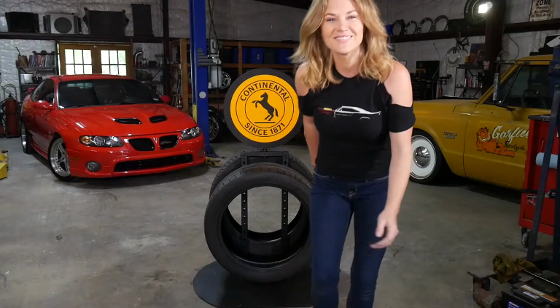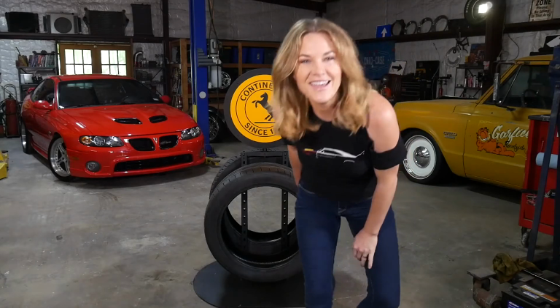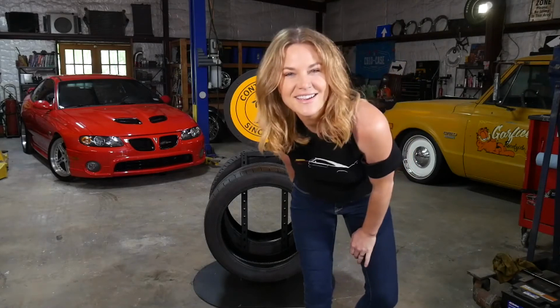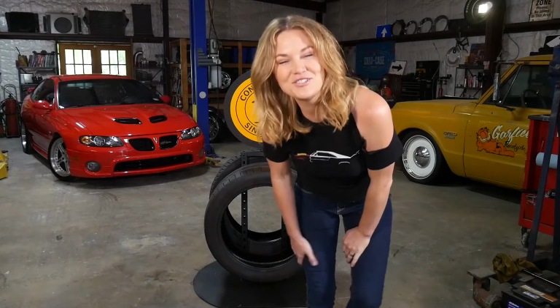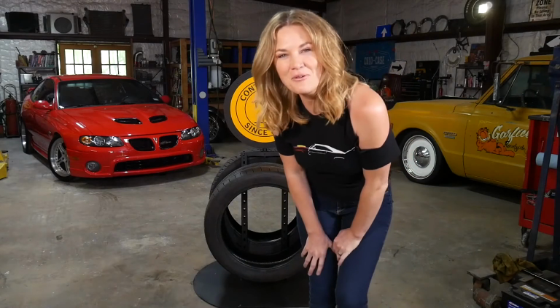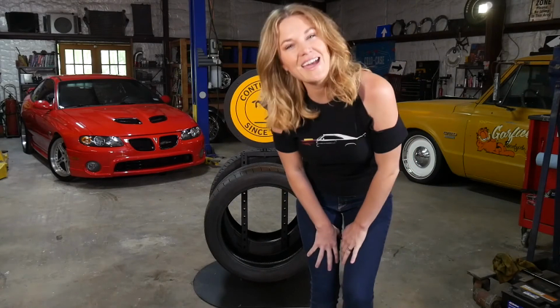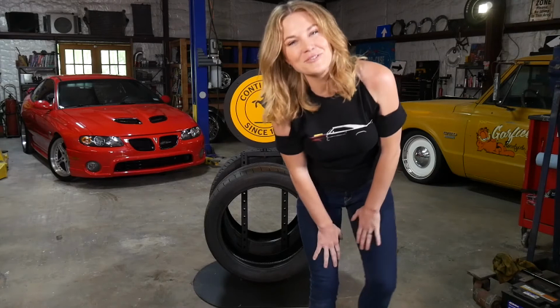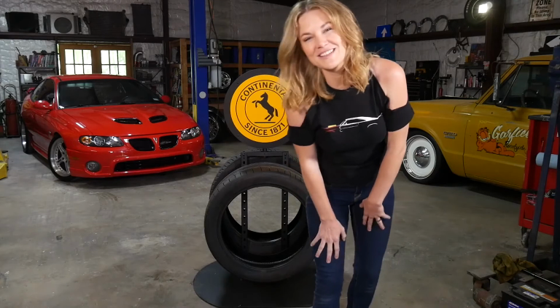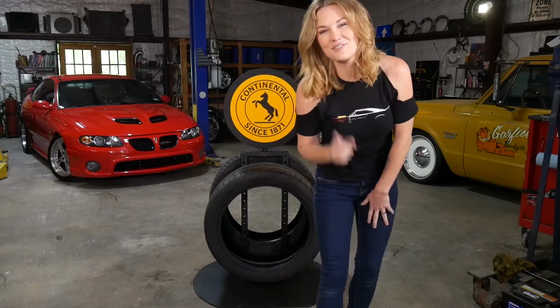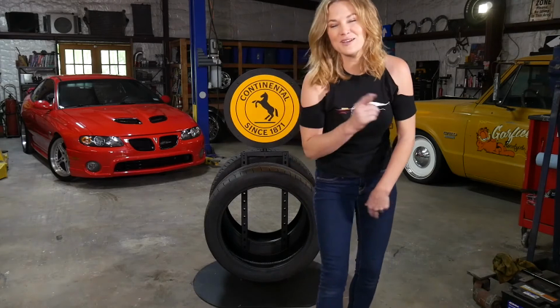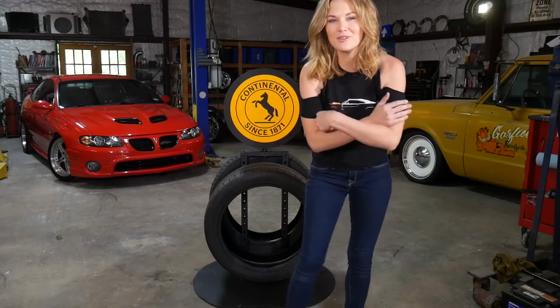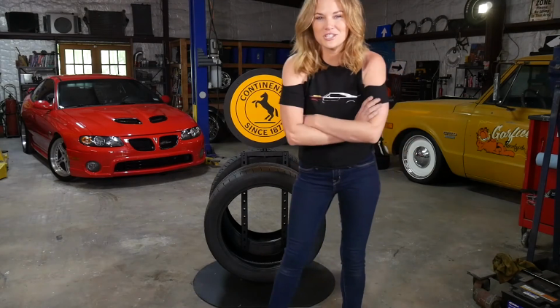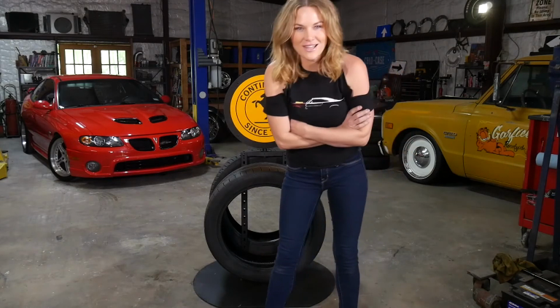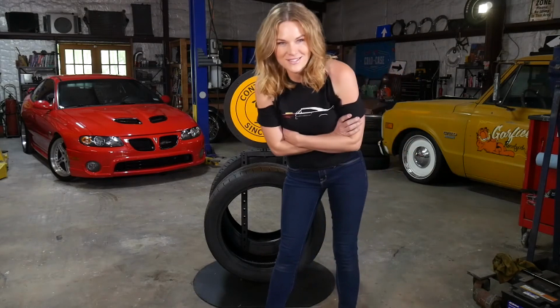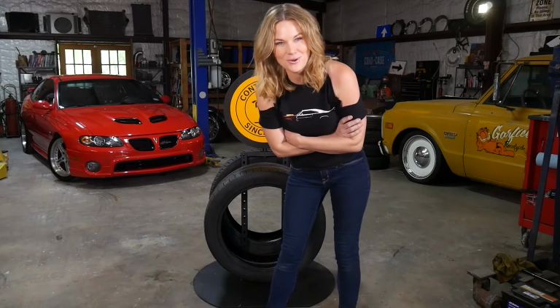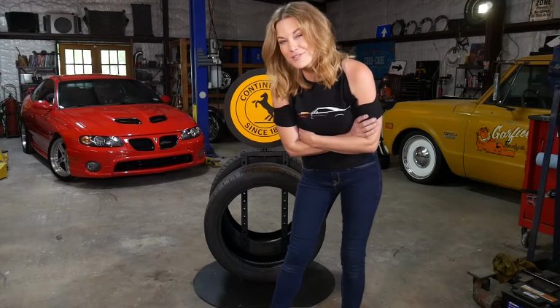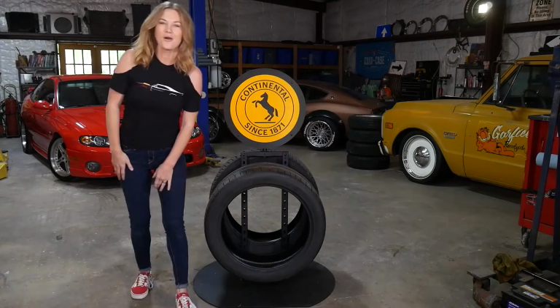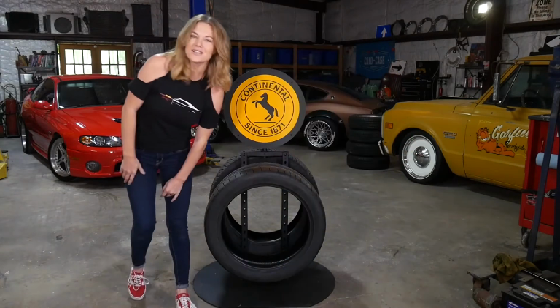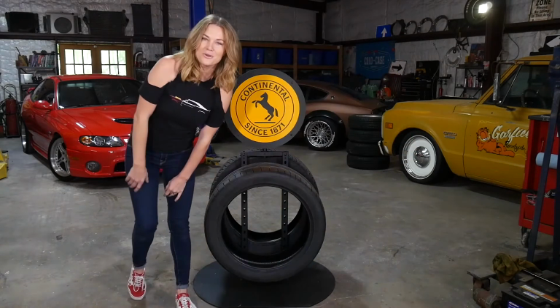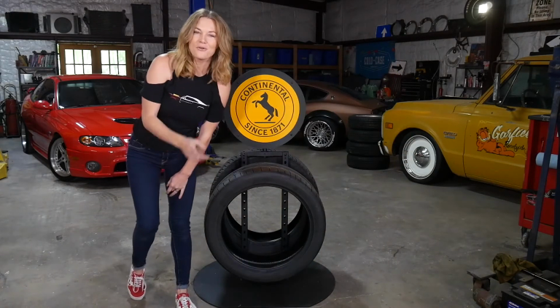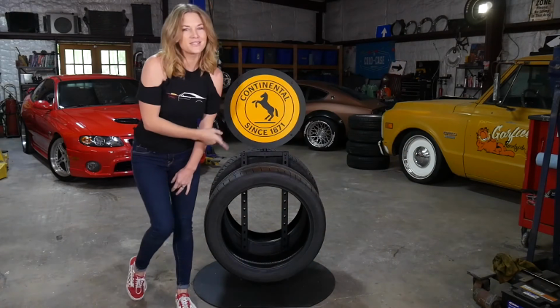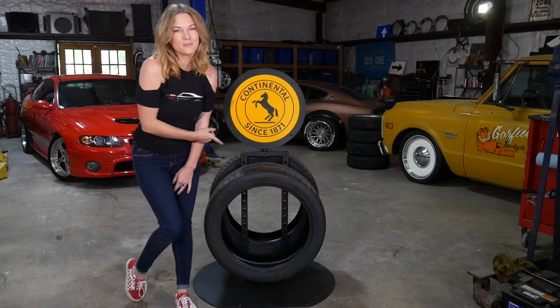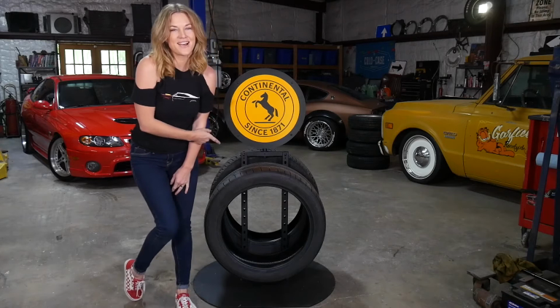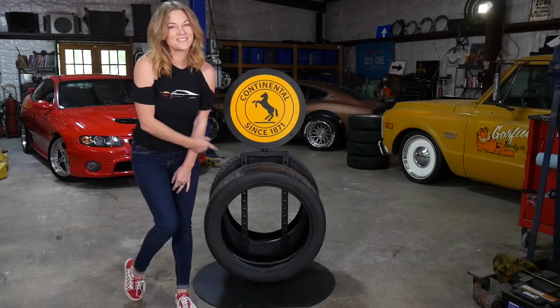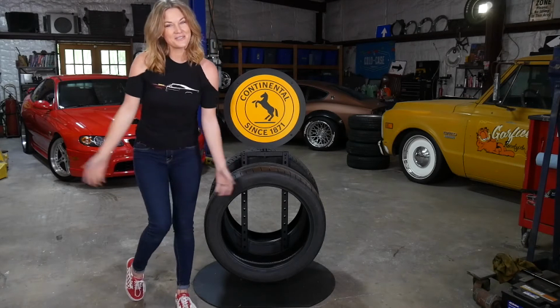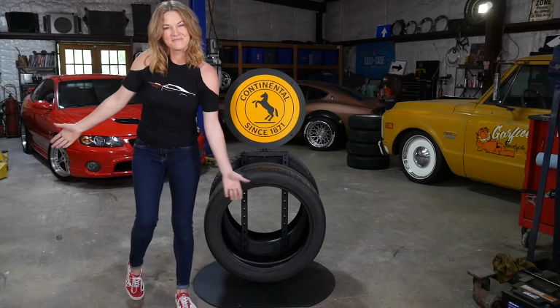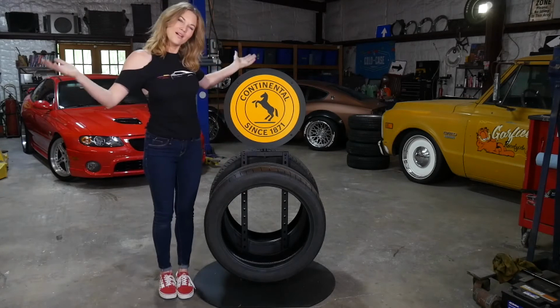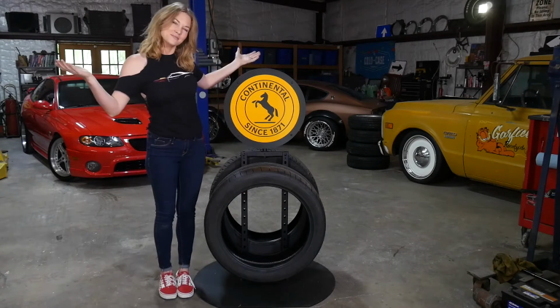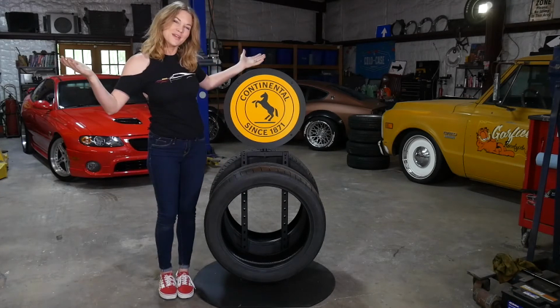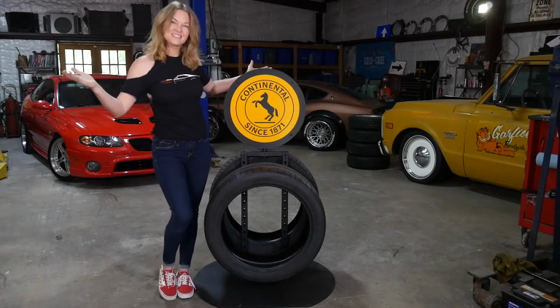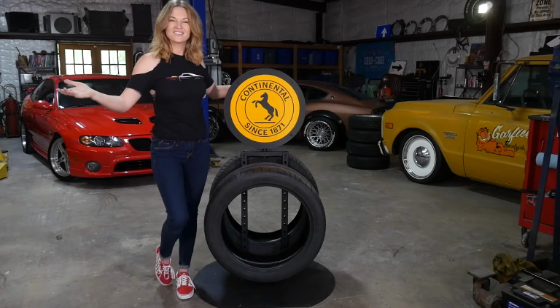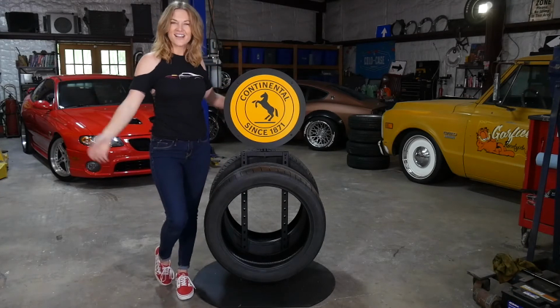Hey! Did you know that 84% of the US population are licensed drivers? Would you like to know a few fun tips about the tires that take you there? Welcome to Emily Talks Tires!